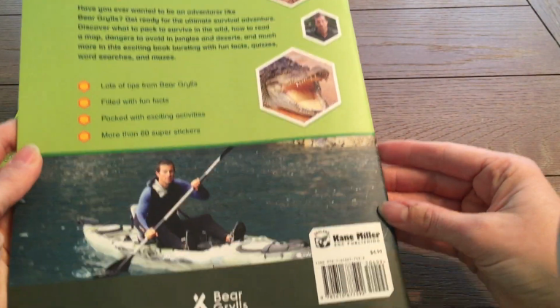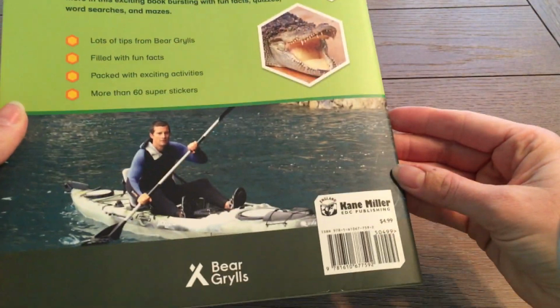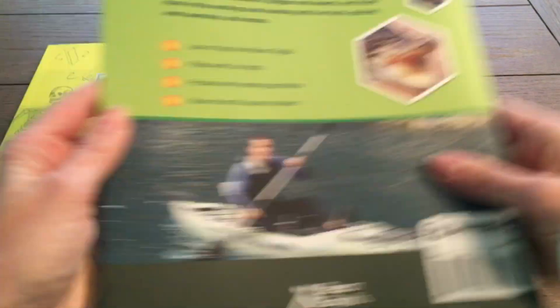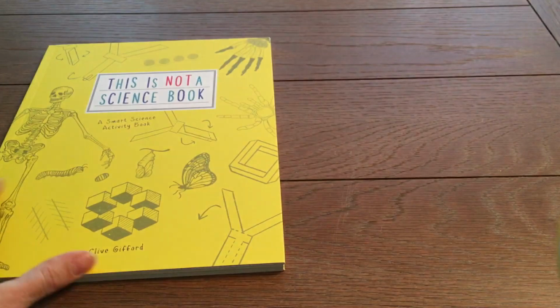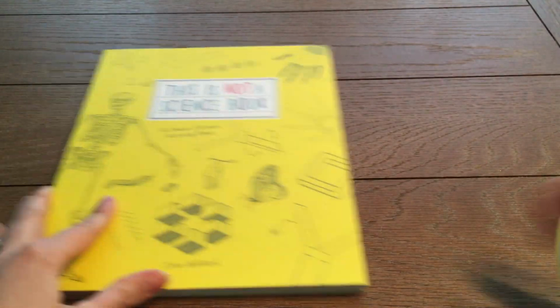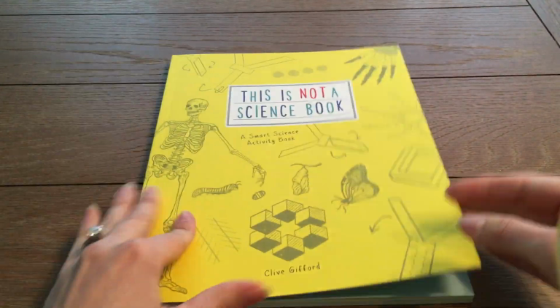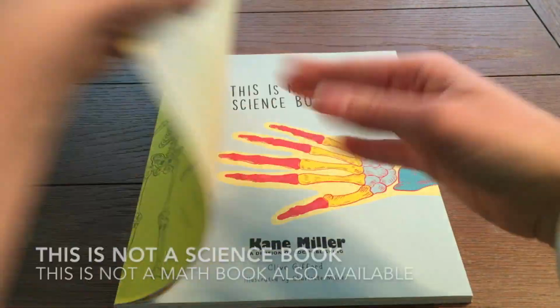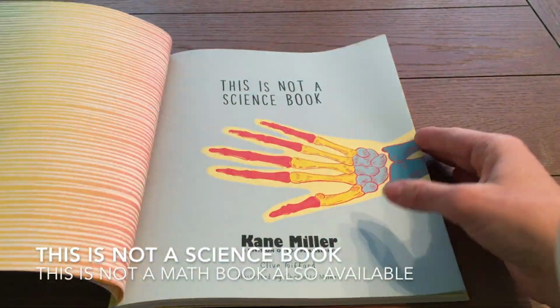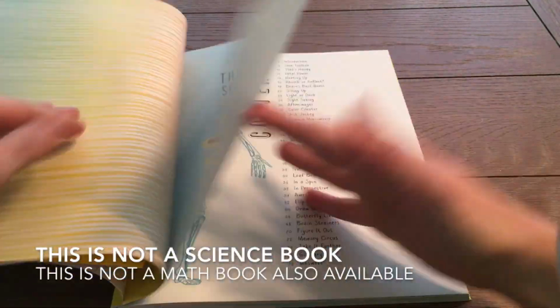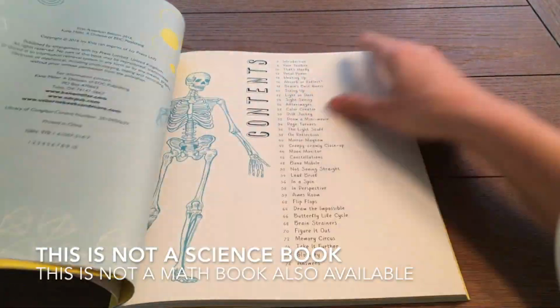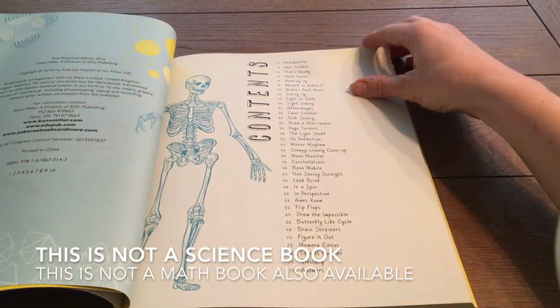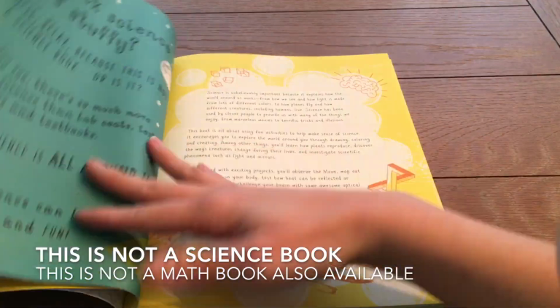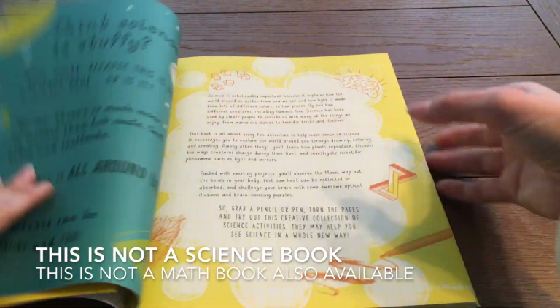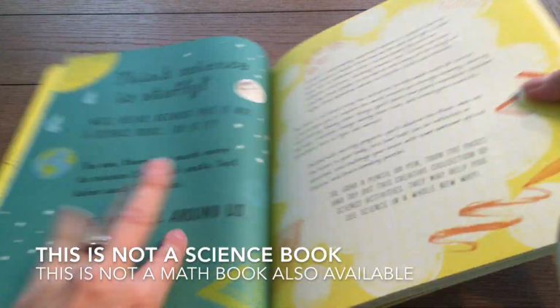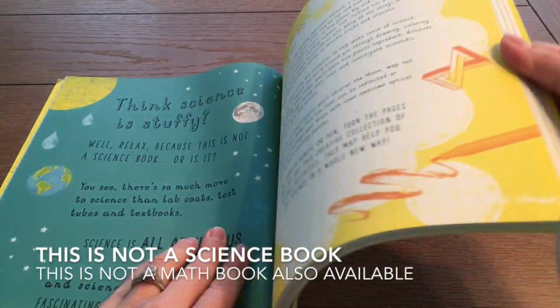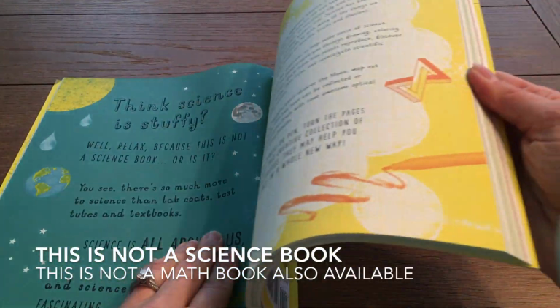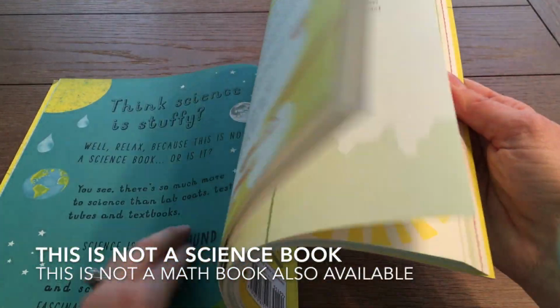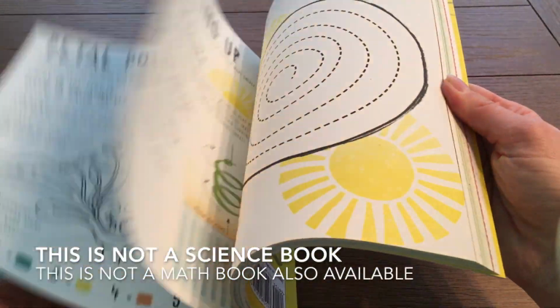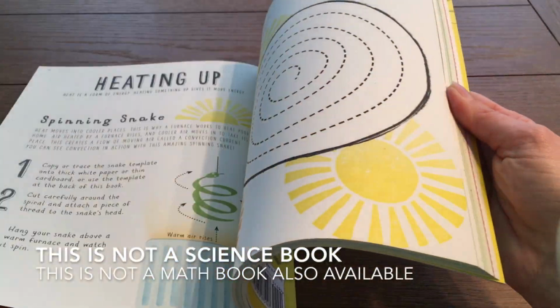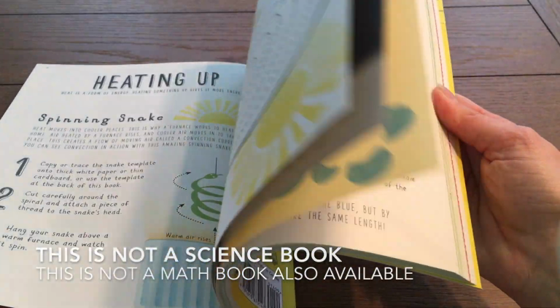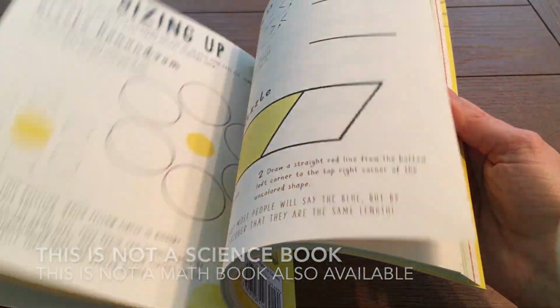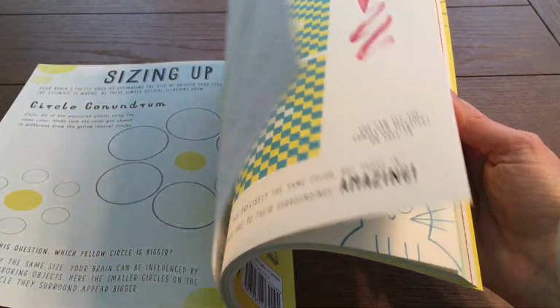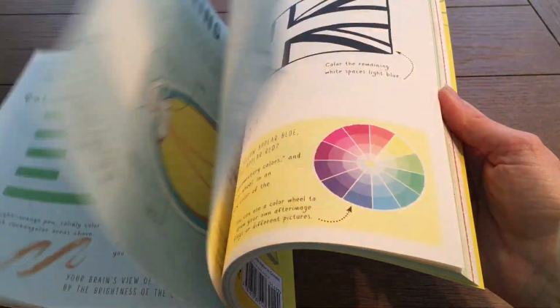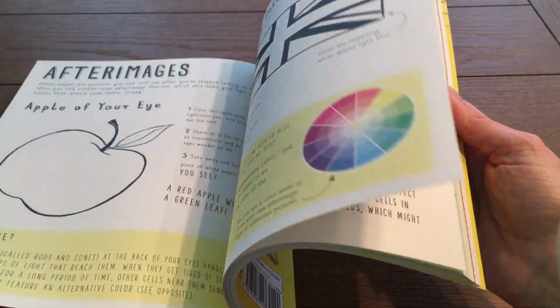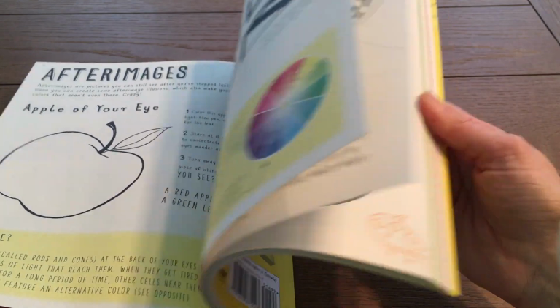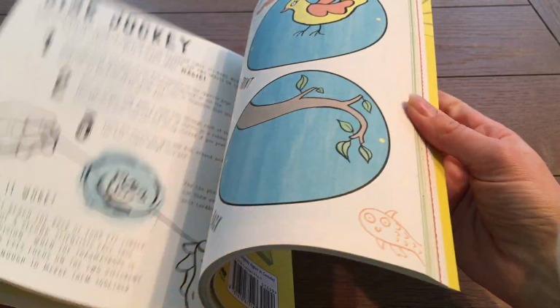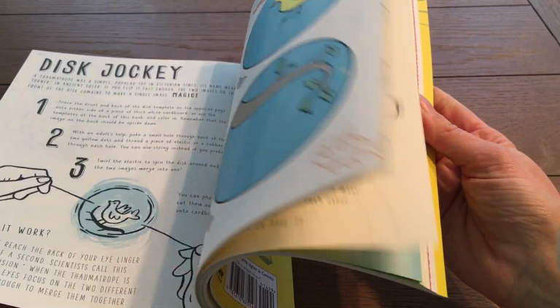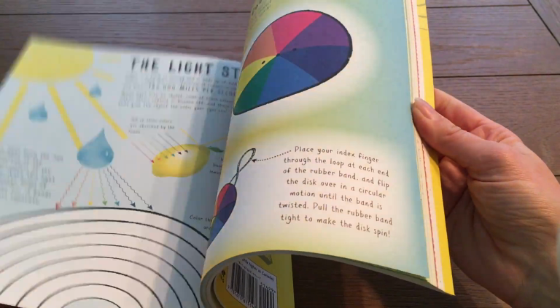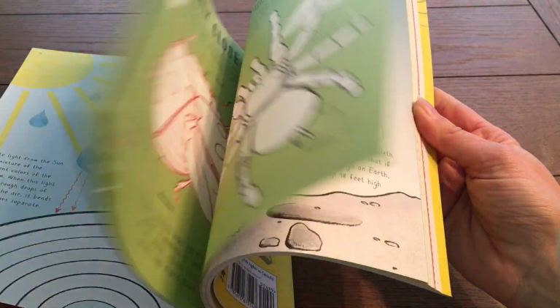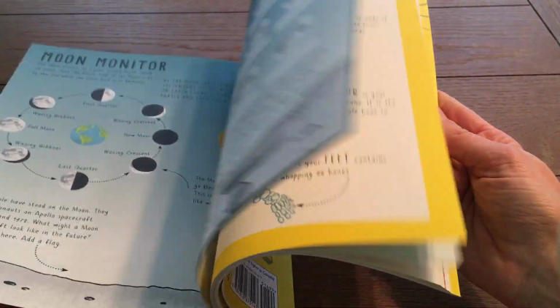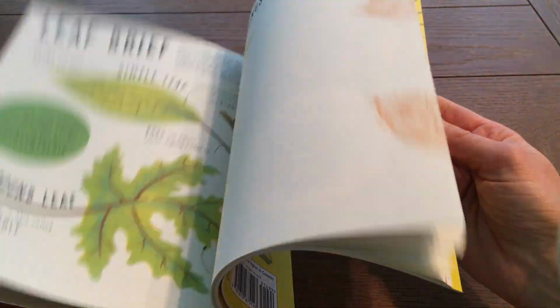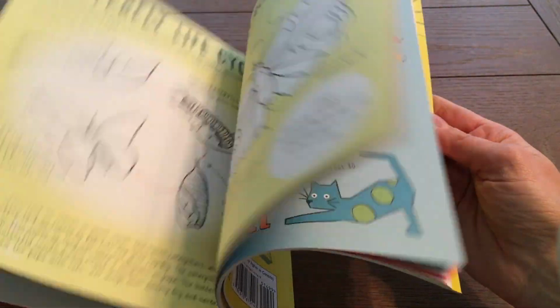This innovative activity book develops science knowledge through drawing, sketching, making, and coloring. They won't even realize they're doing science.